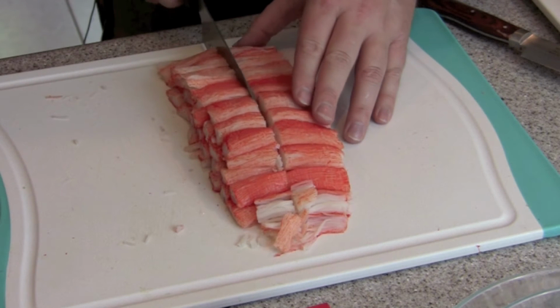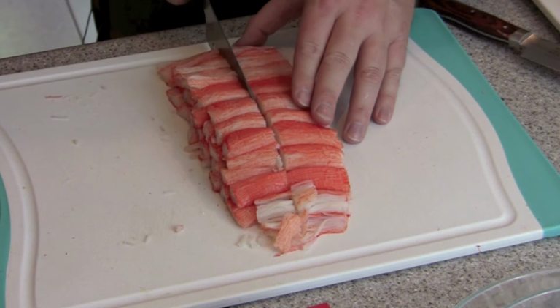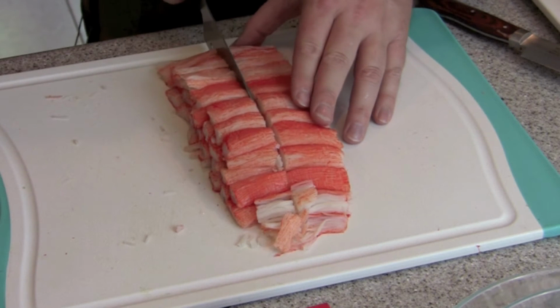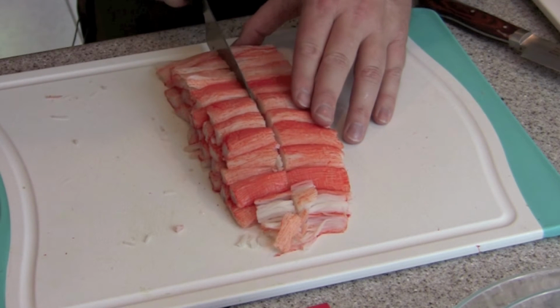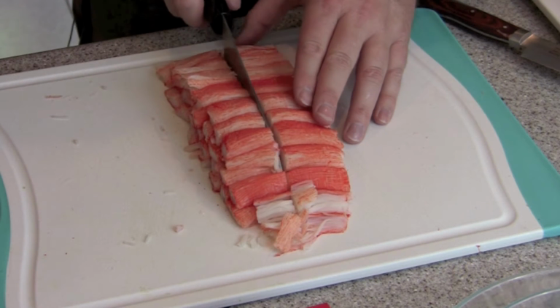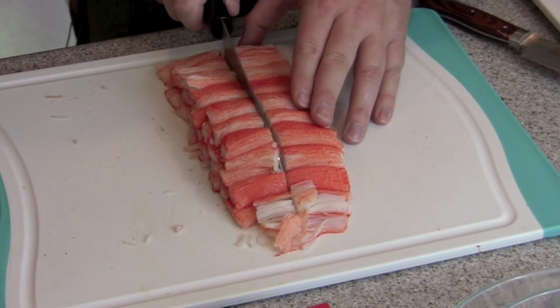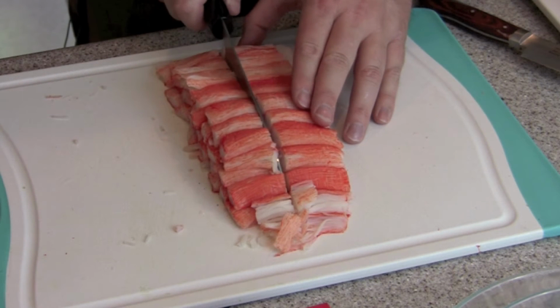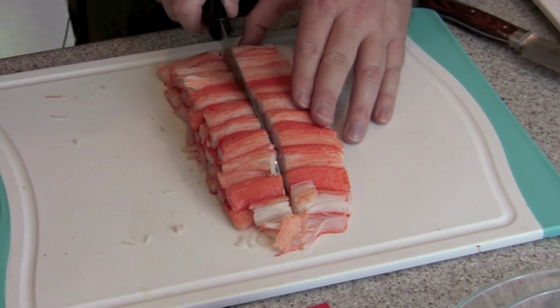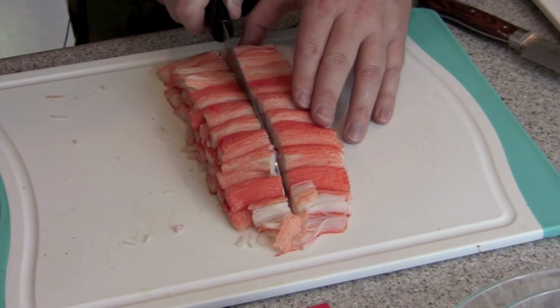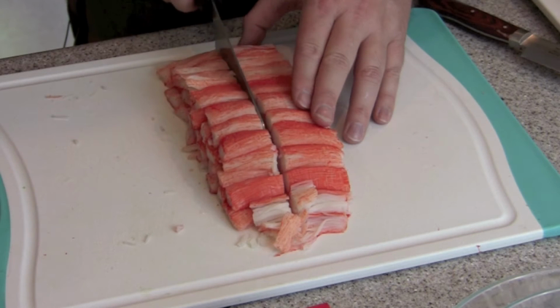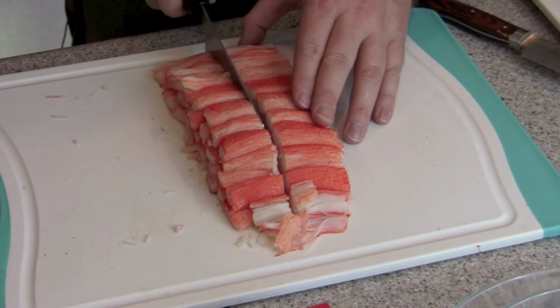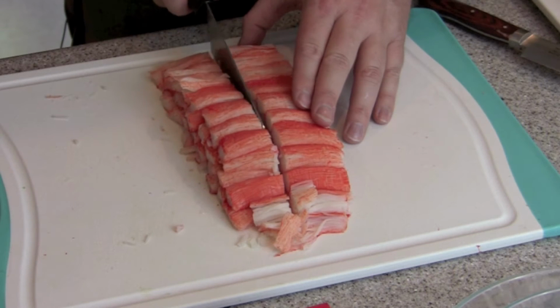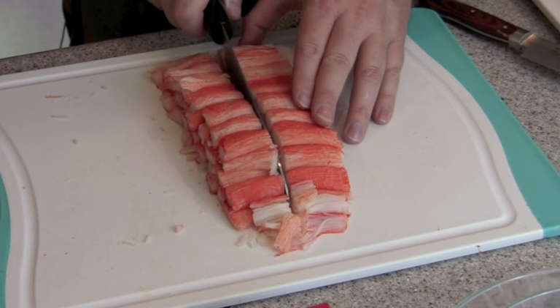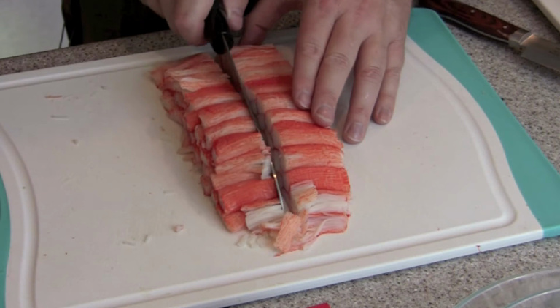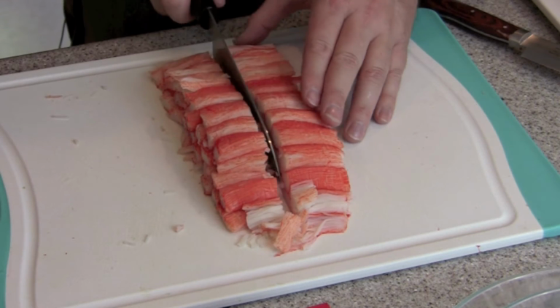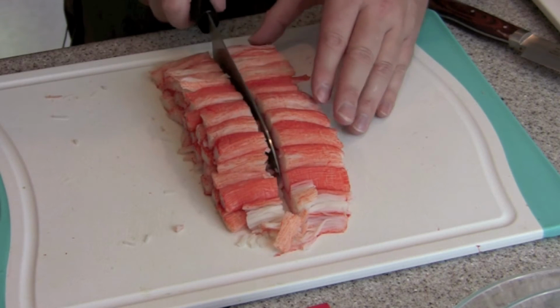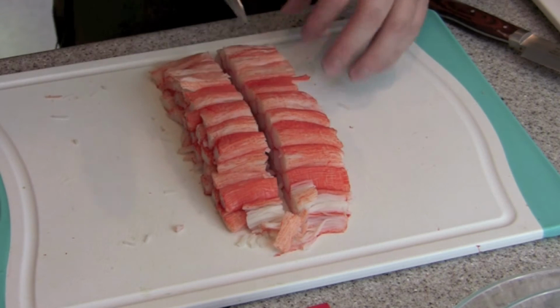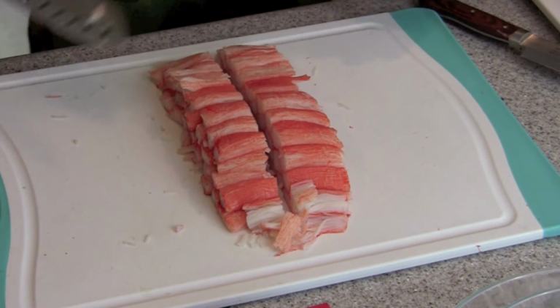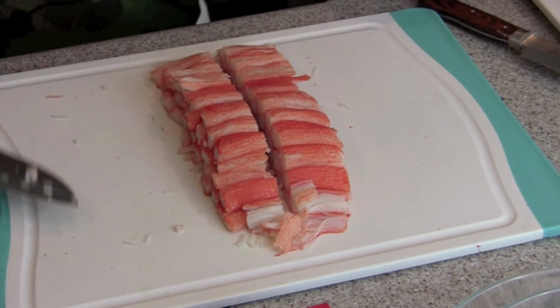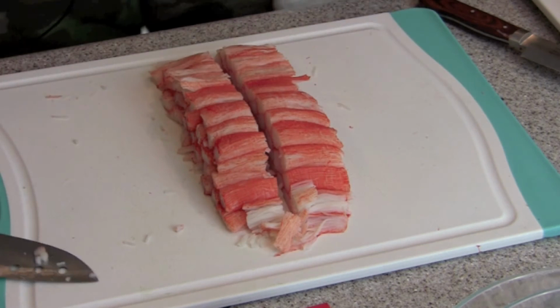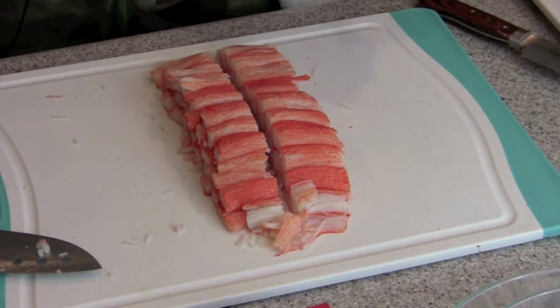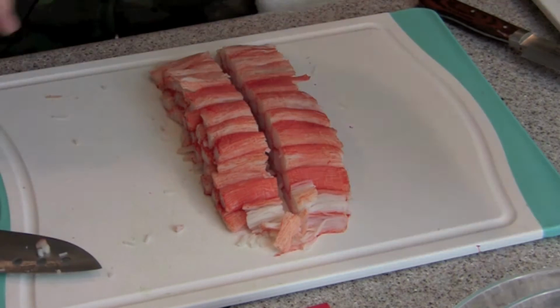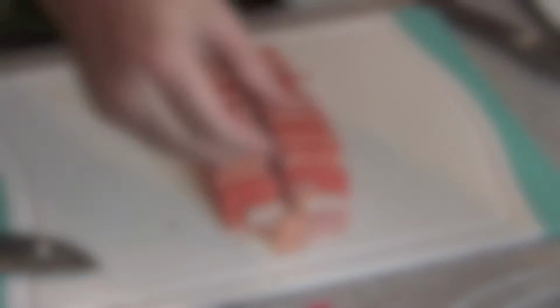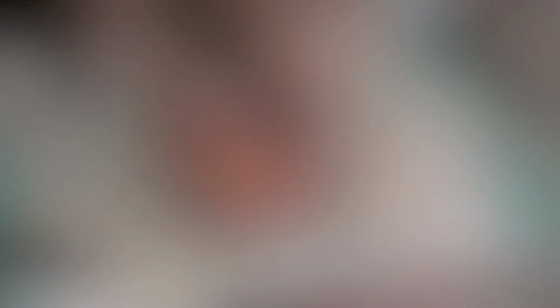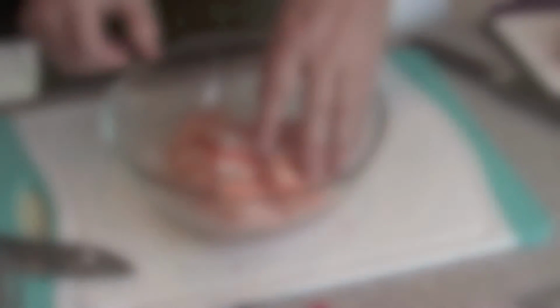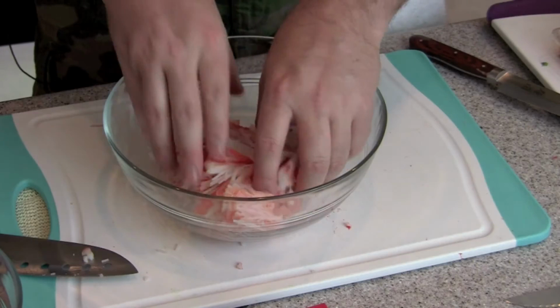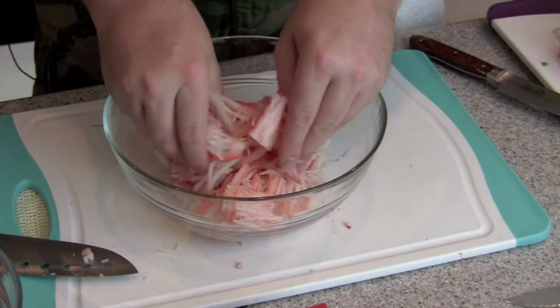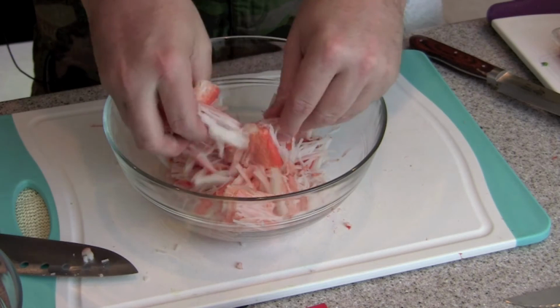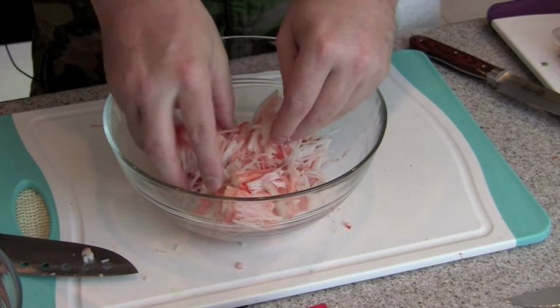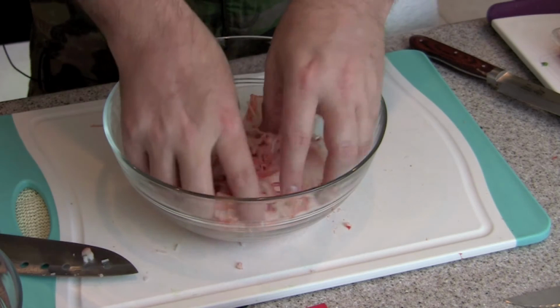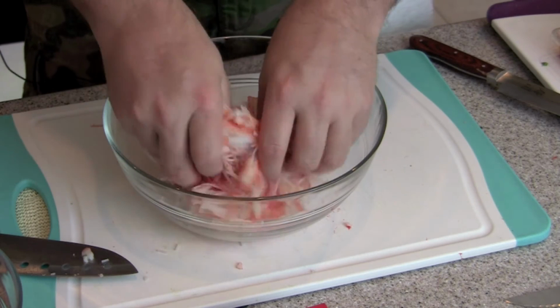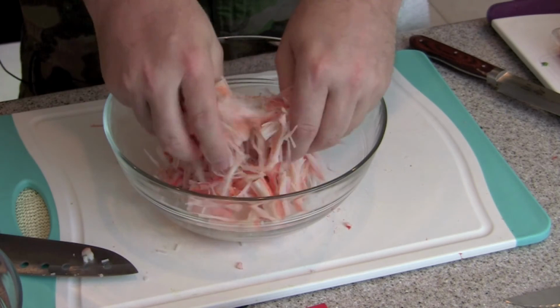Then you just break them up and you see they become very stringy.